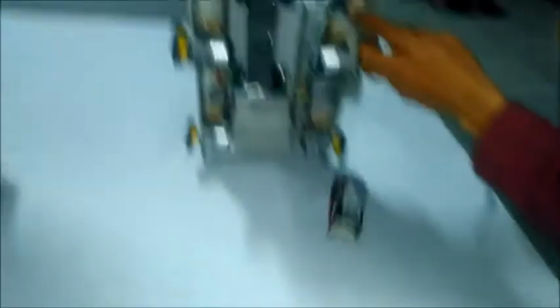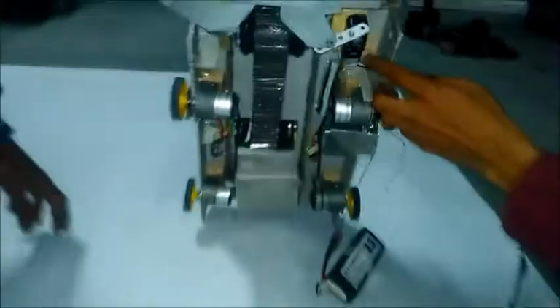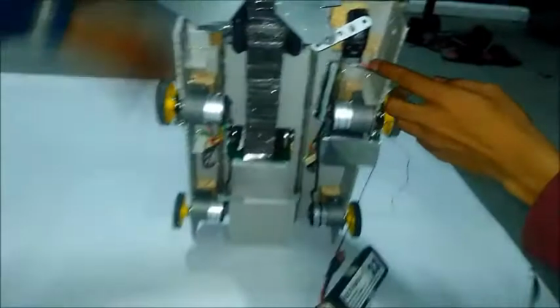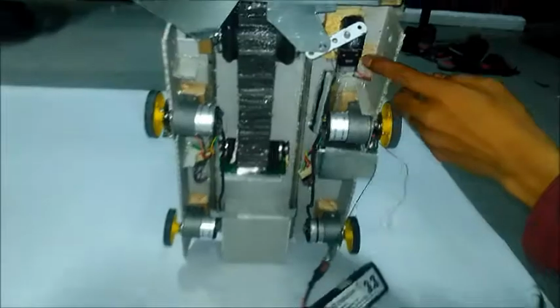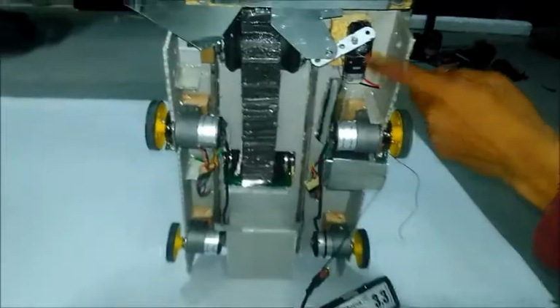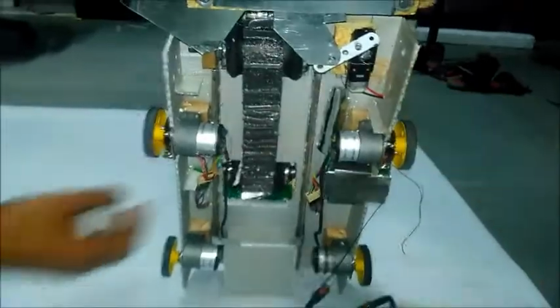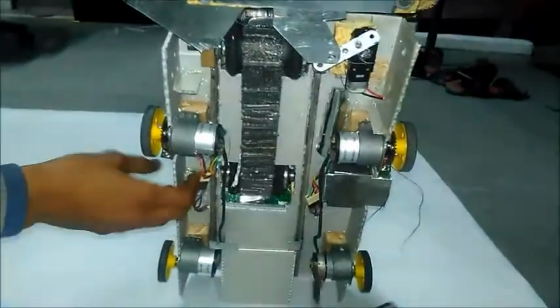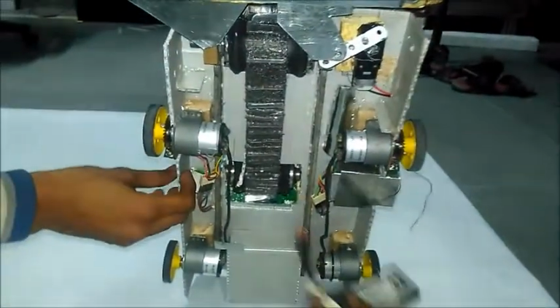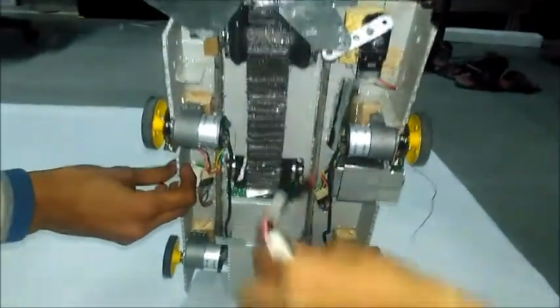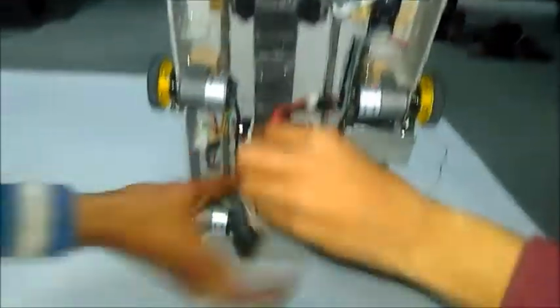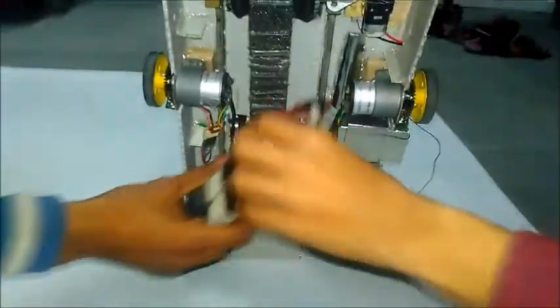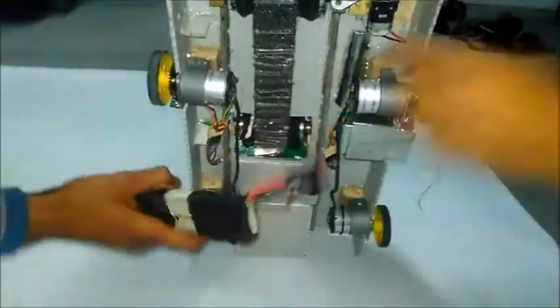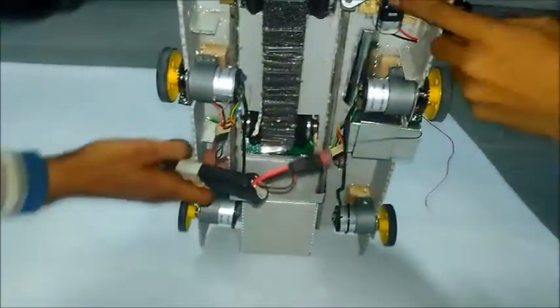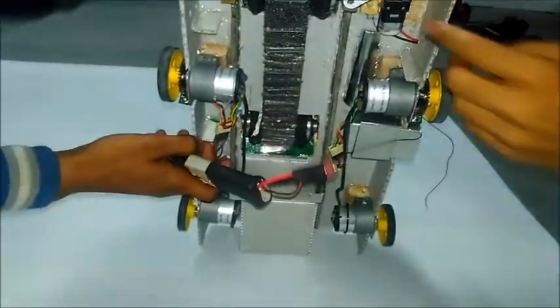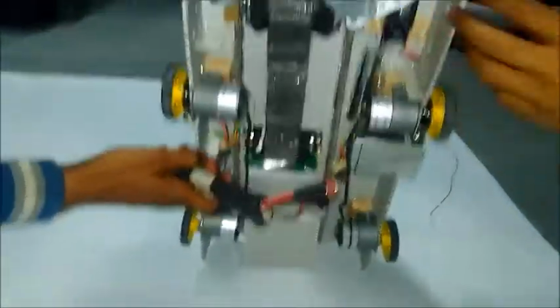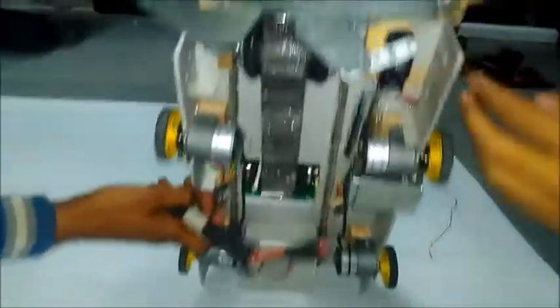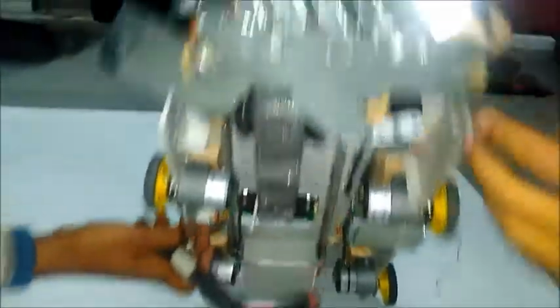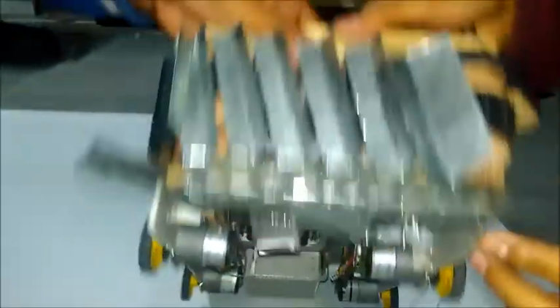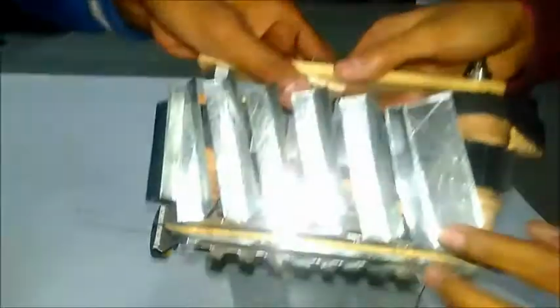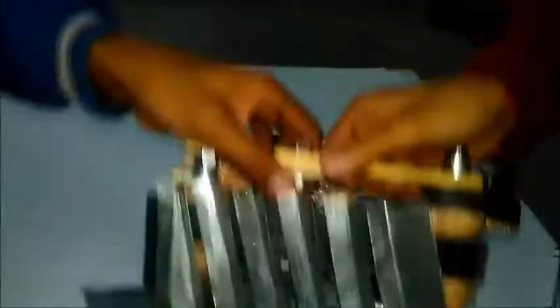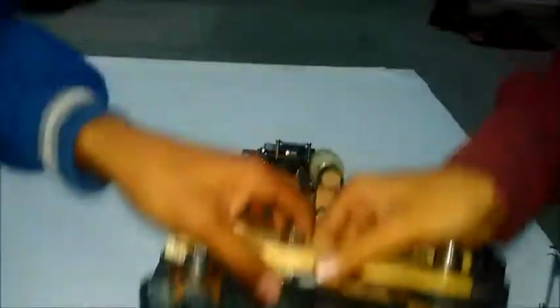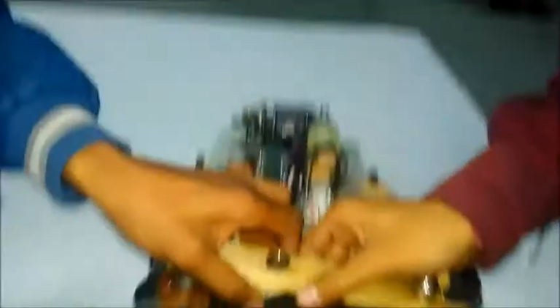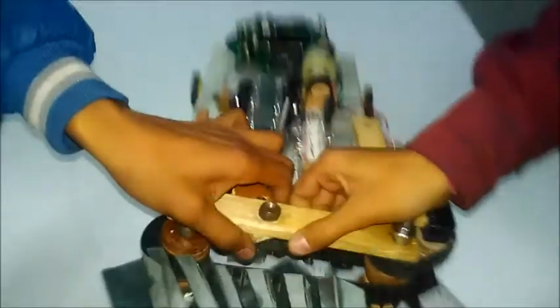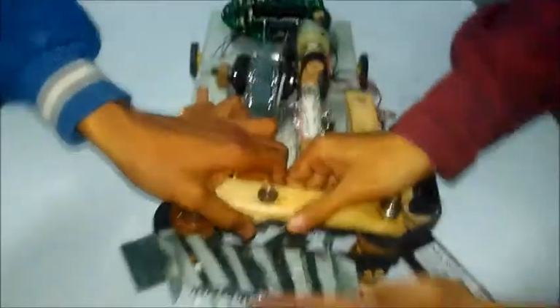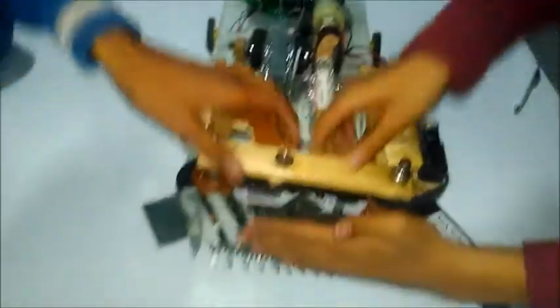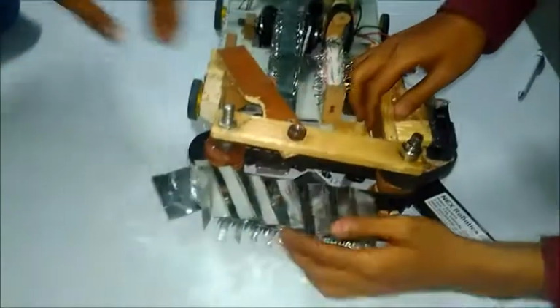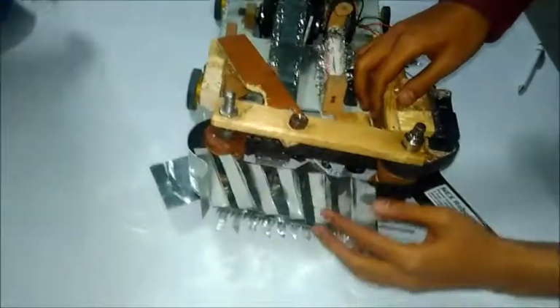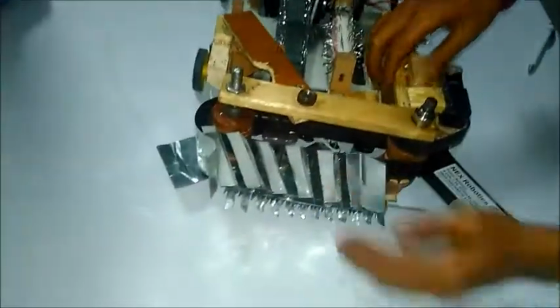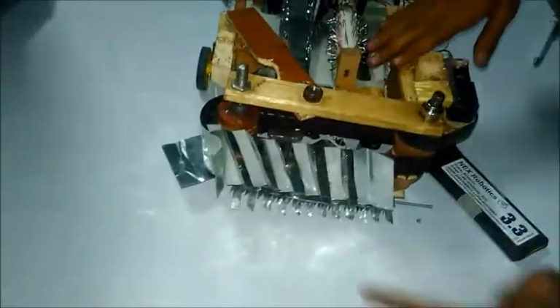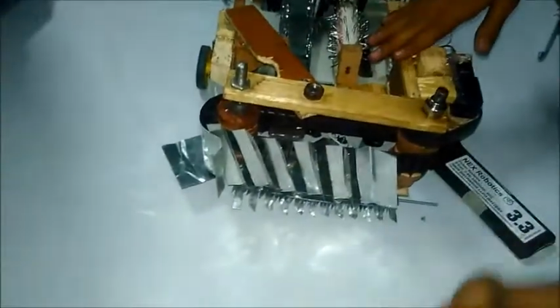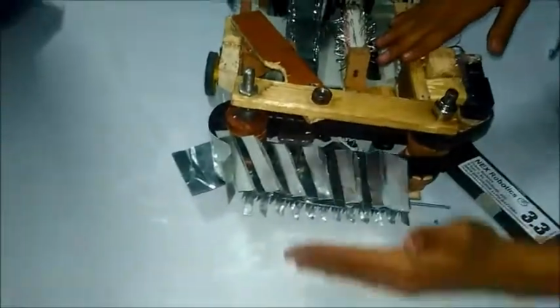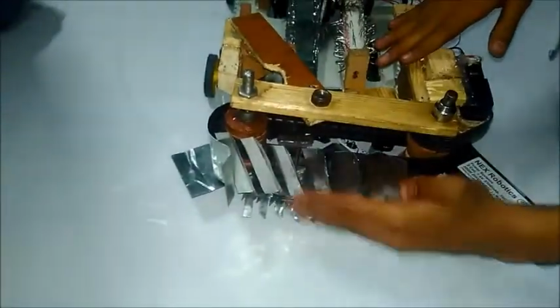Here is the motor which drives the bot. Here we have a clamper which will hold the crop.